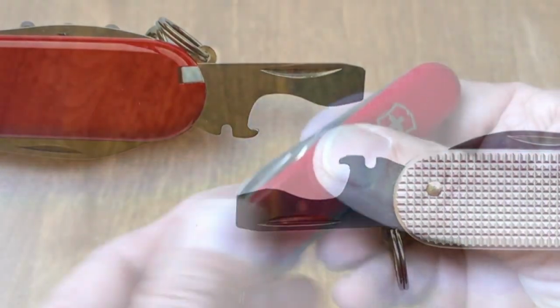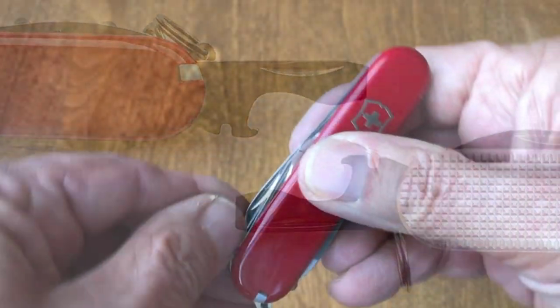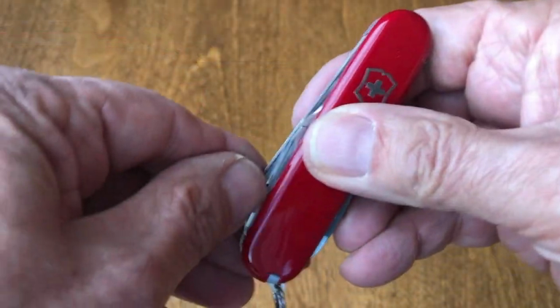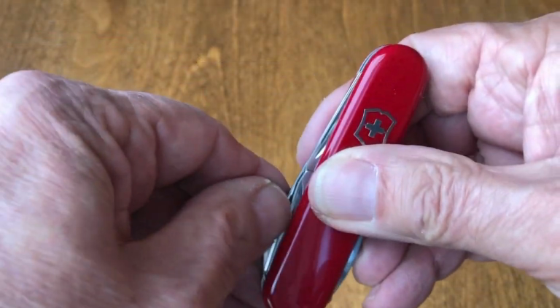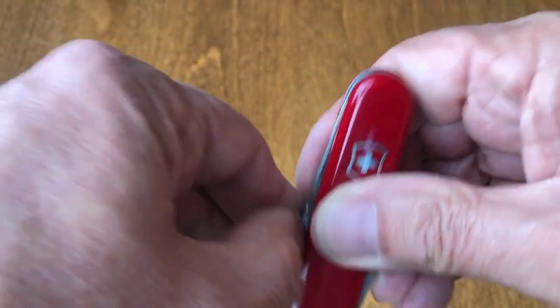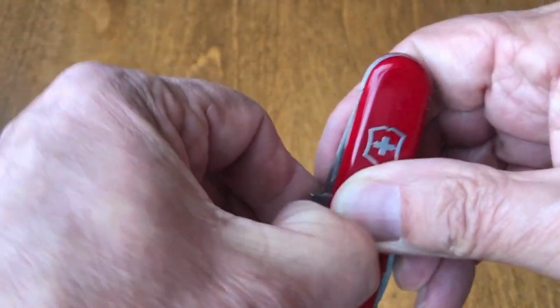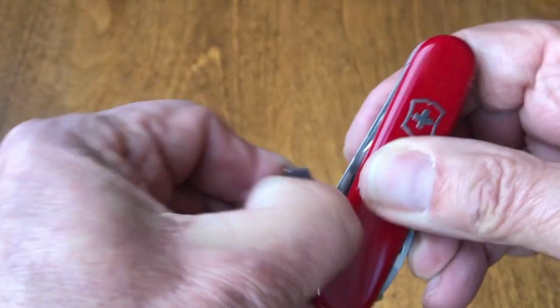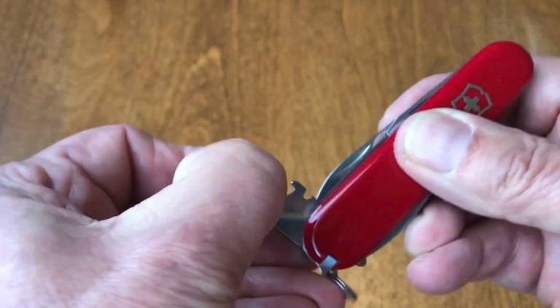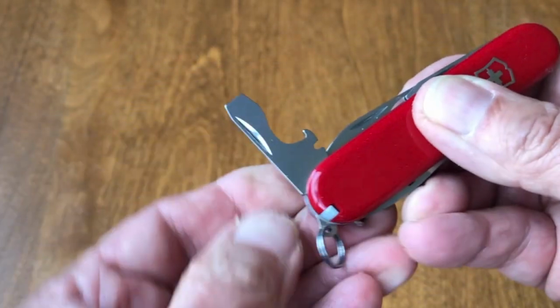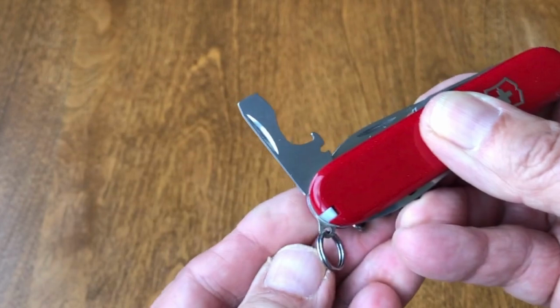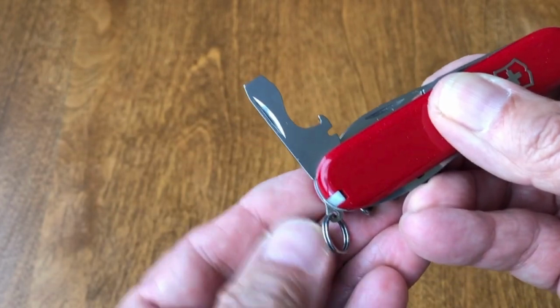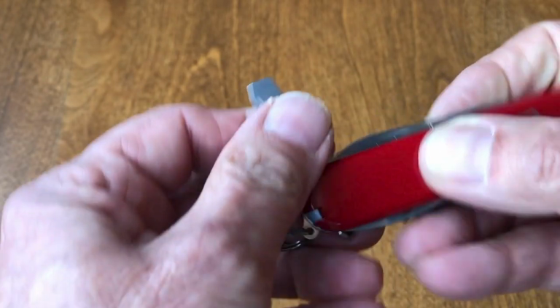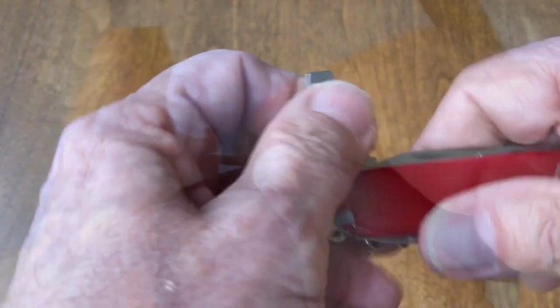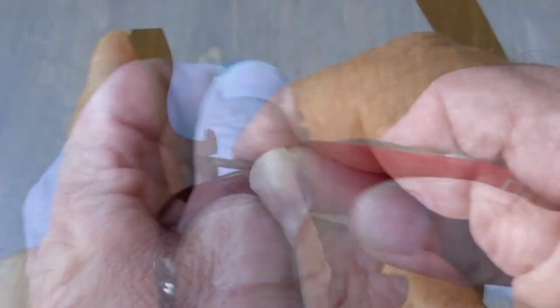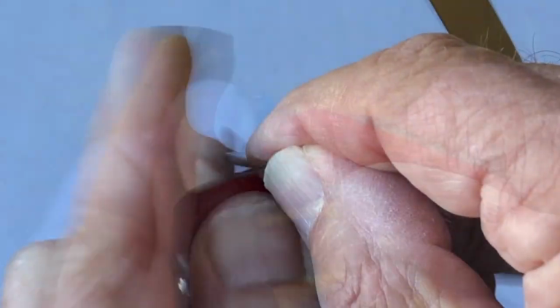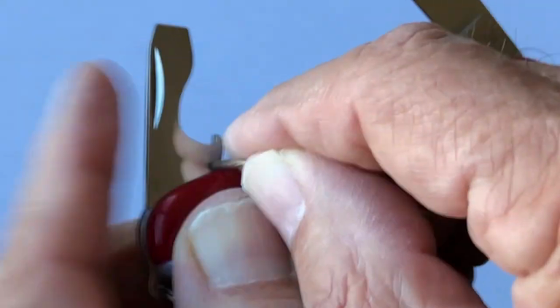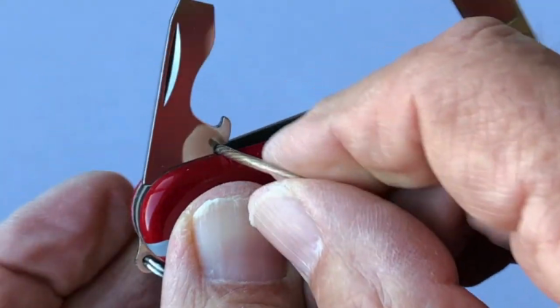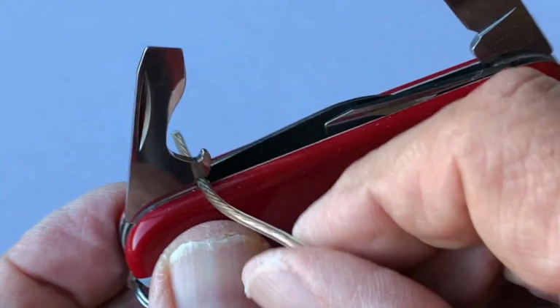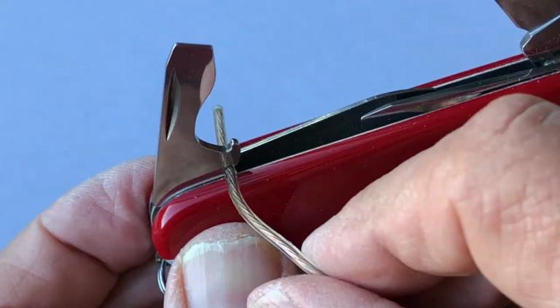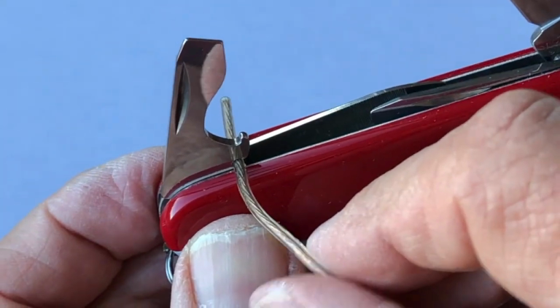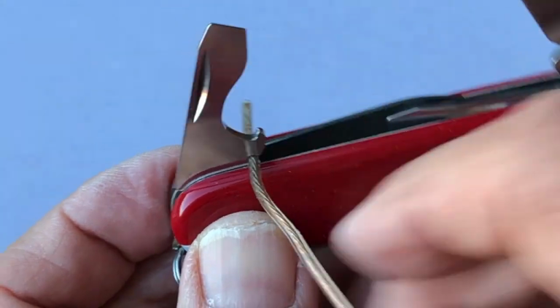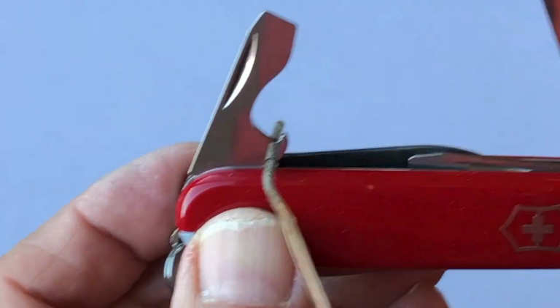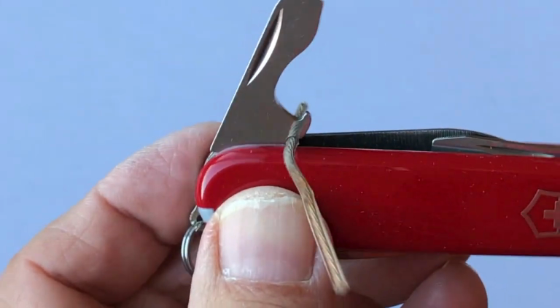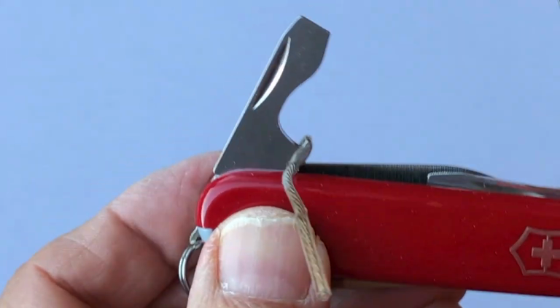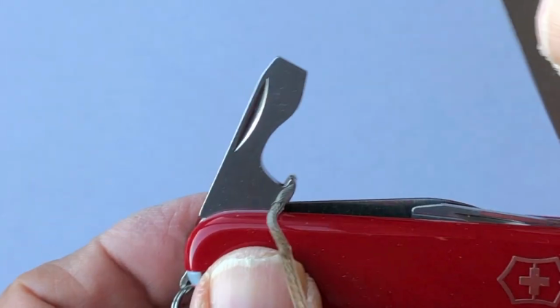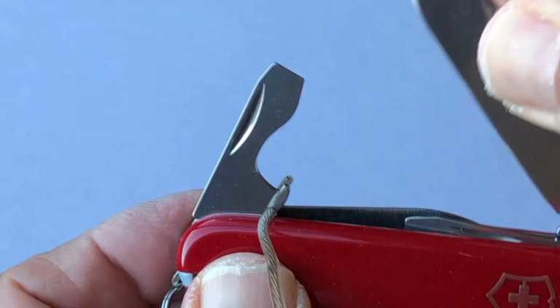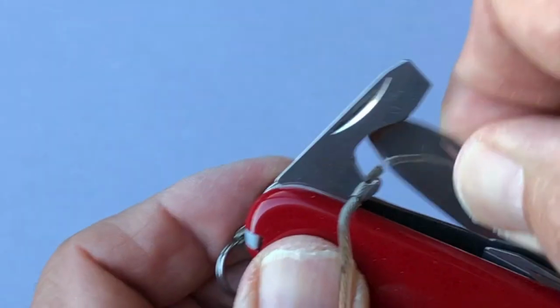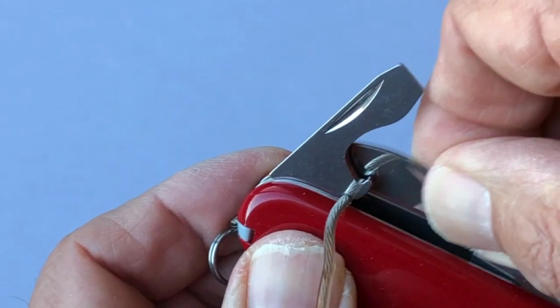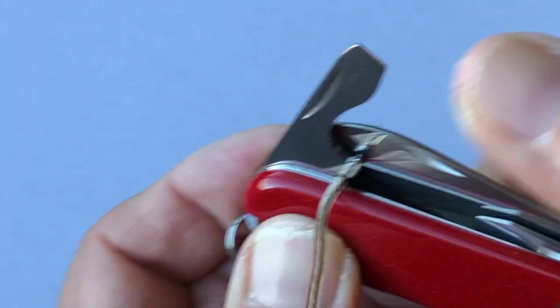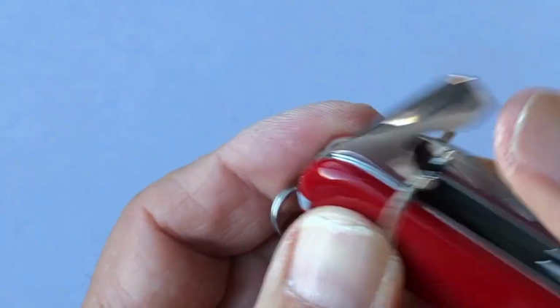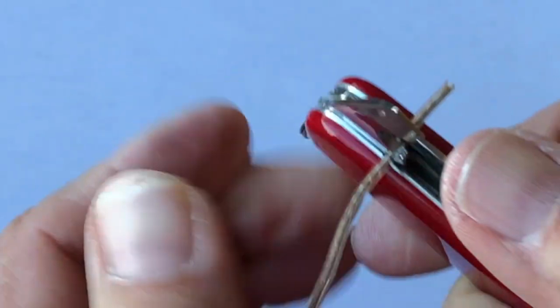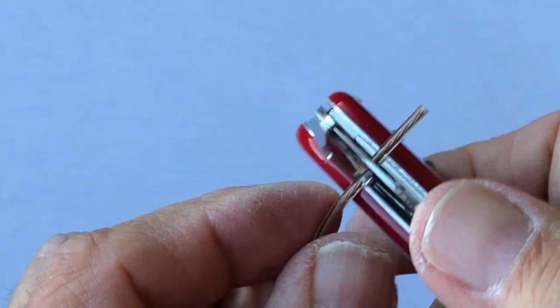The combined screwdriver and bottle opener will click into position at midpoint and full extension. There's a wire notch to aid in bending and stripping insulation from wire.